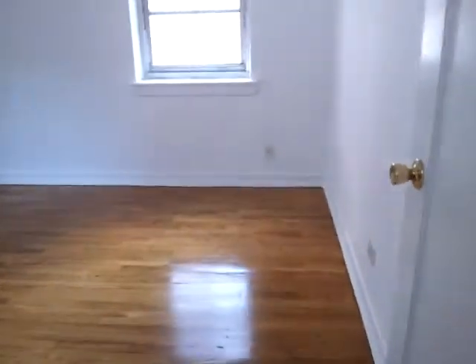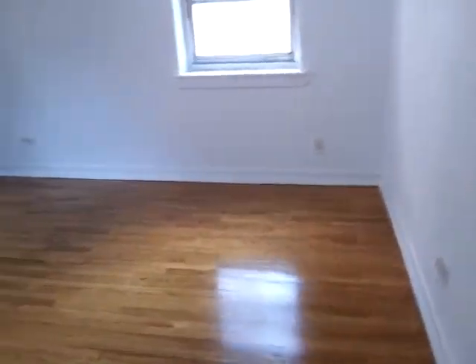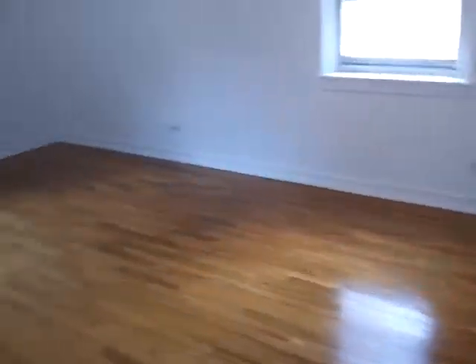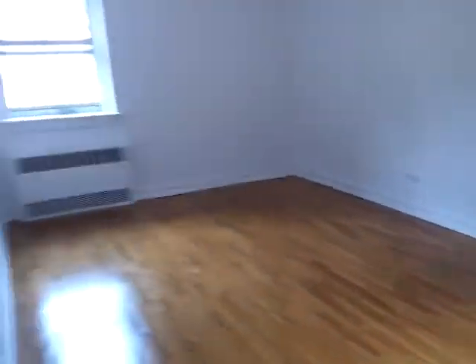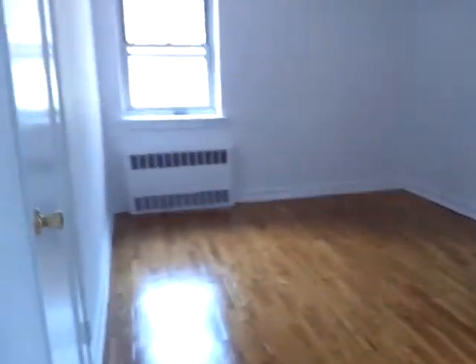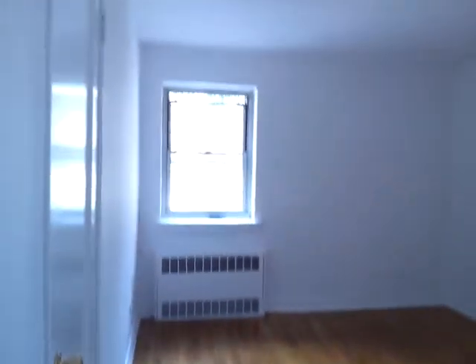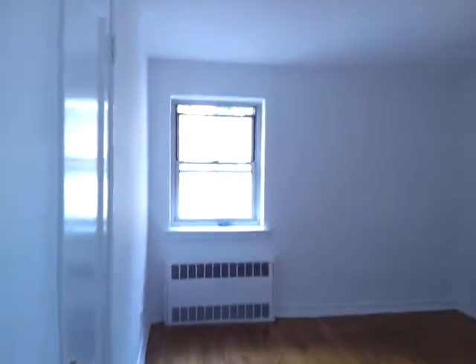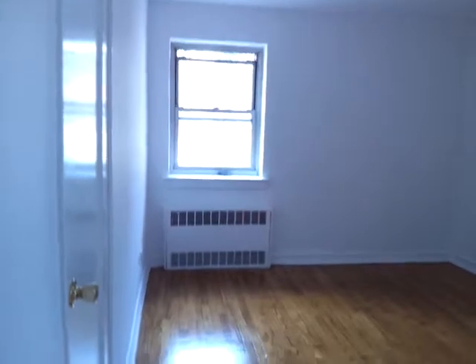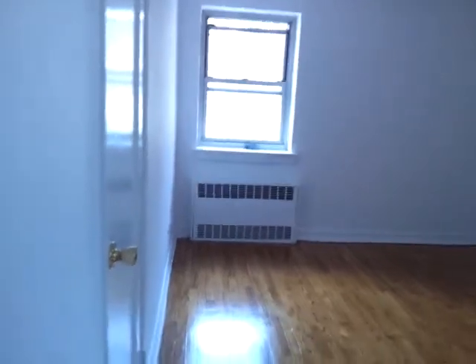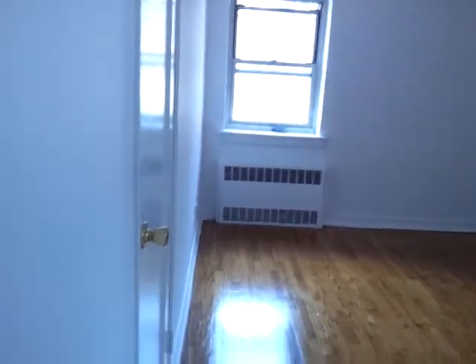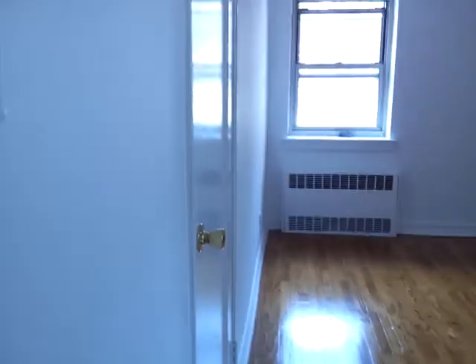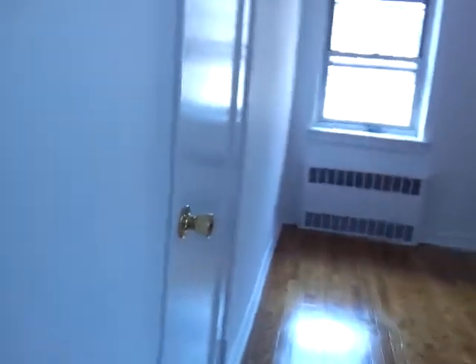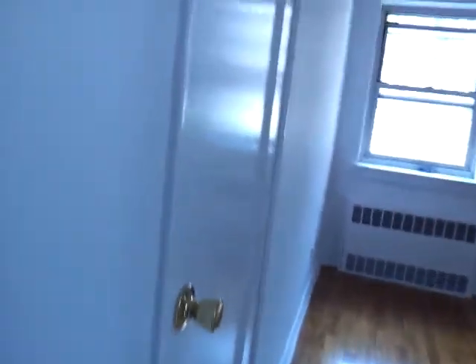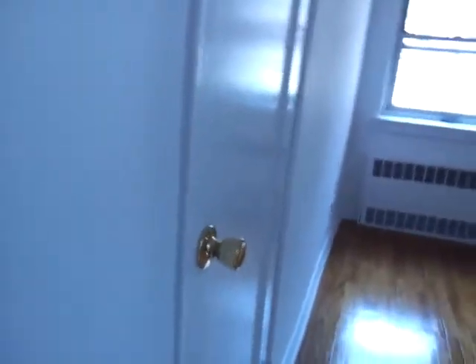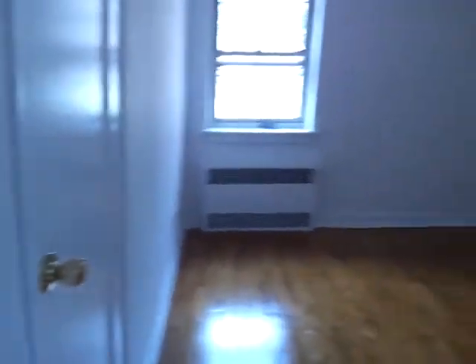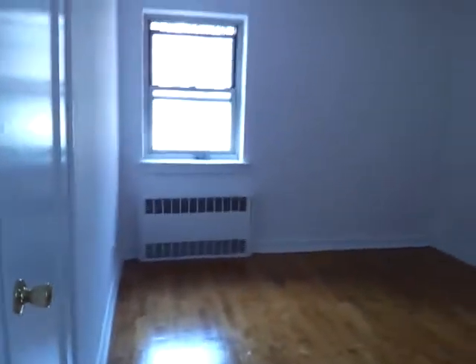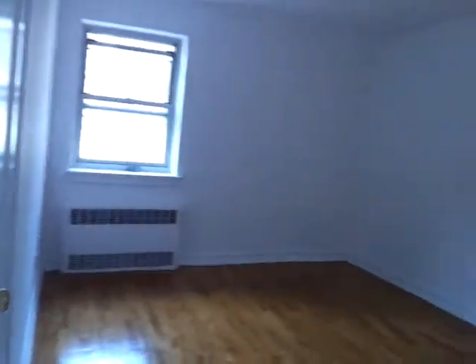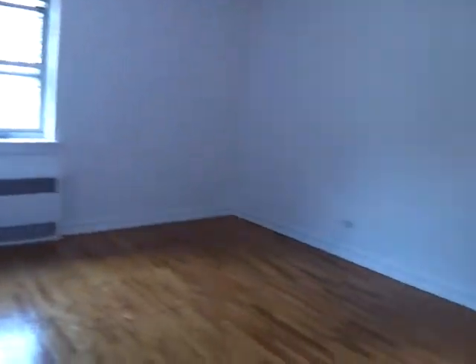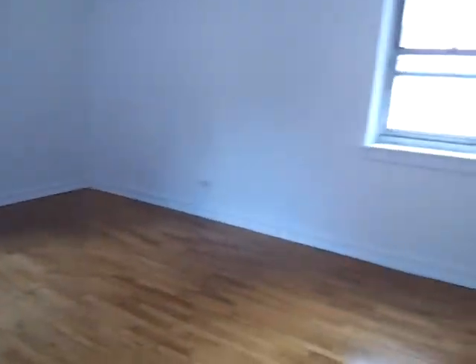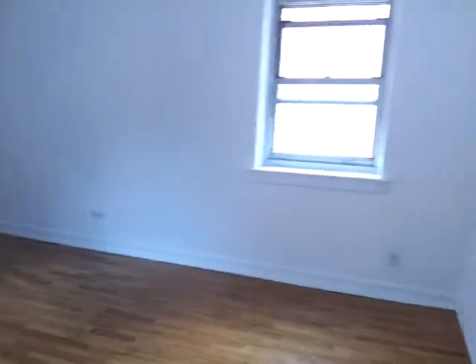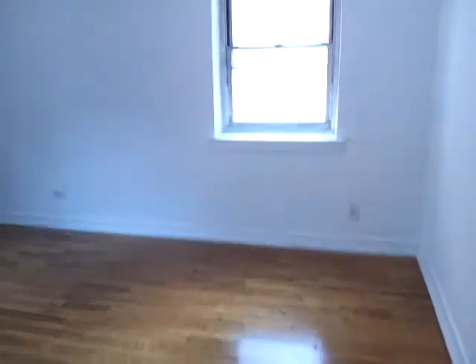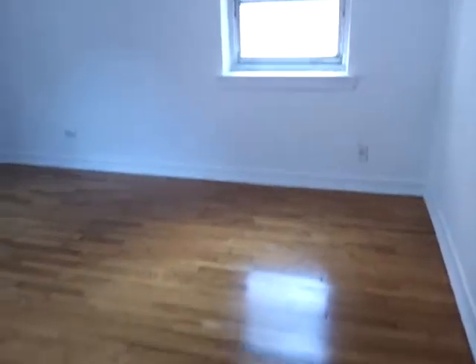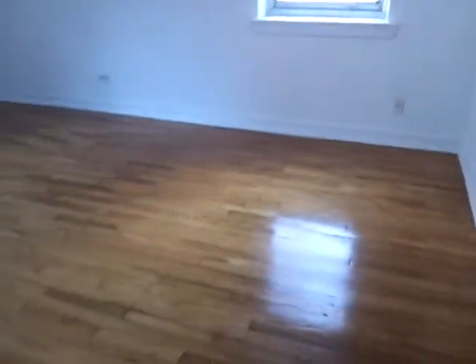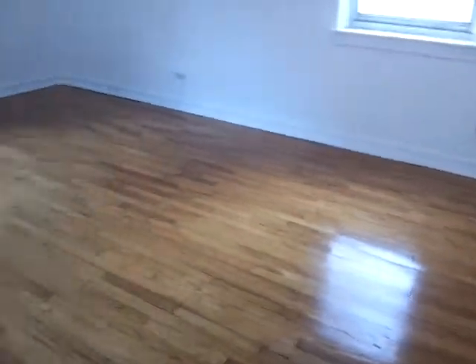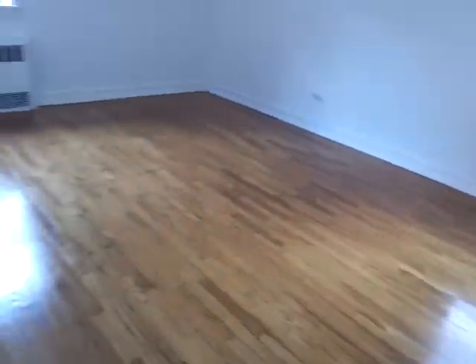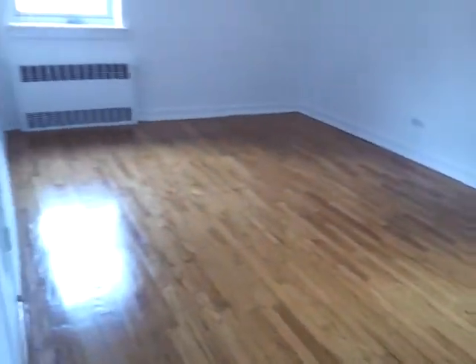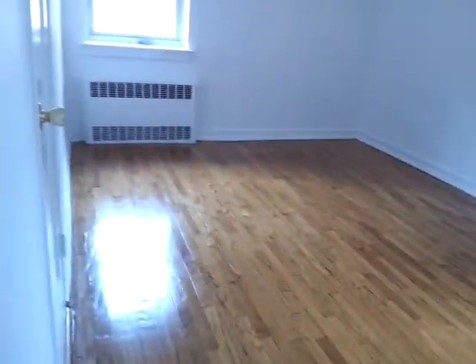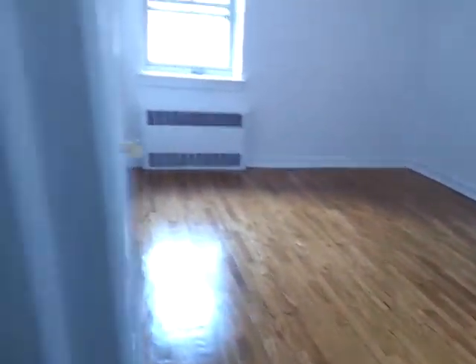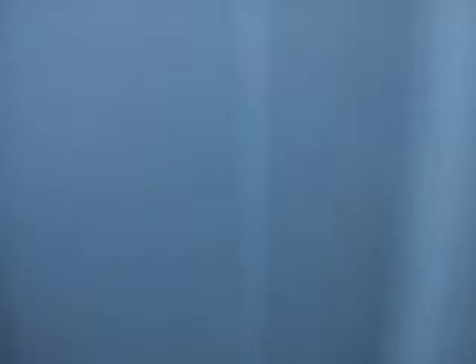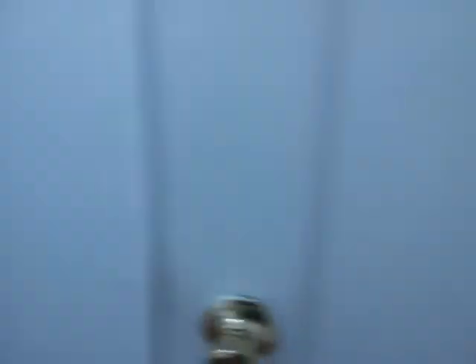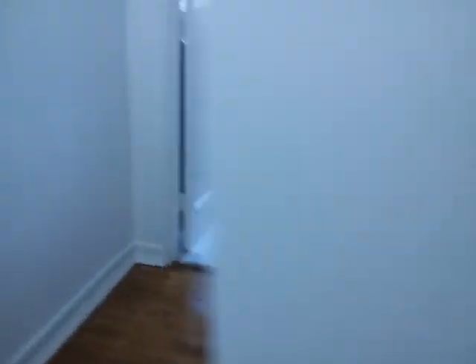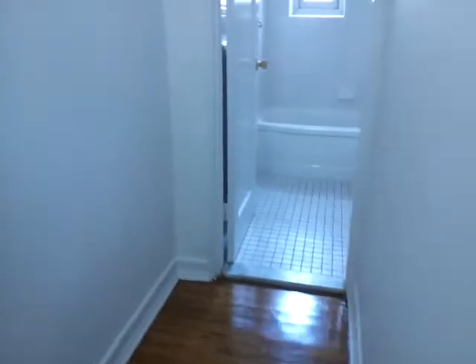It's the bedroom here — a large bedroom where you could put a king size bed. It's got a closet right here, and another closet here.